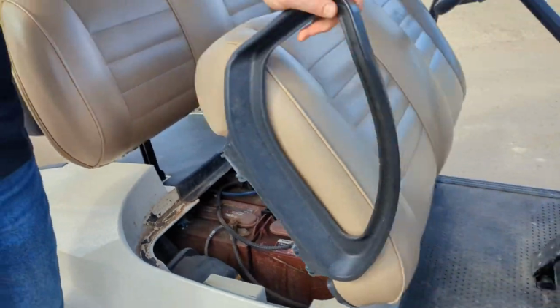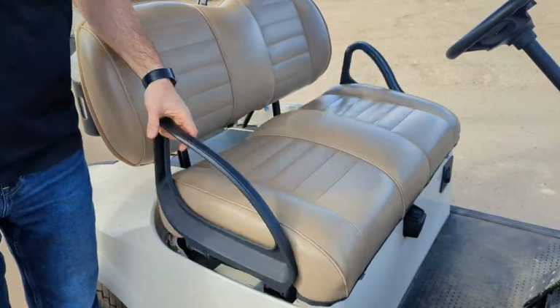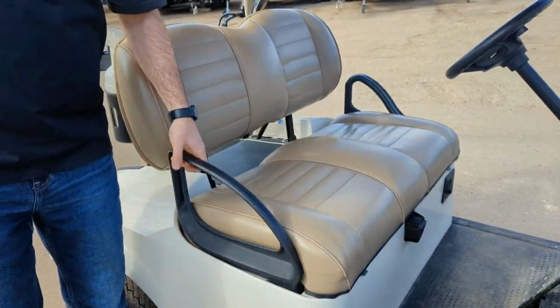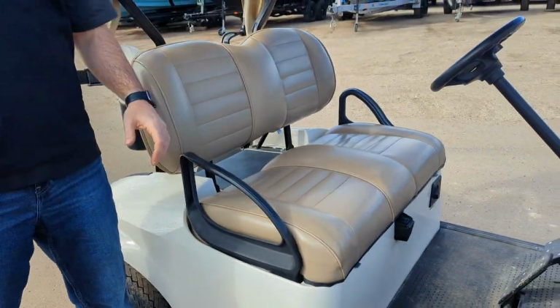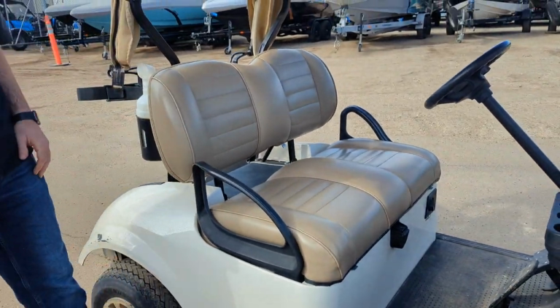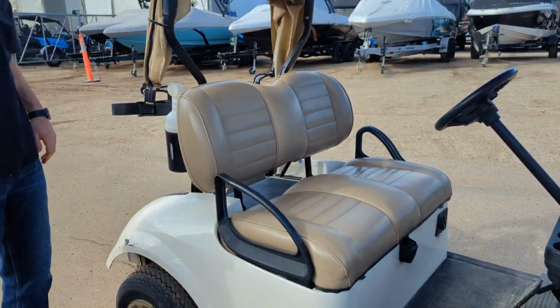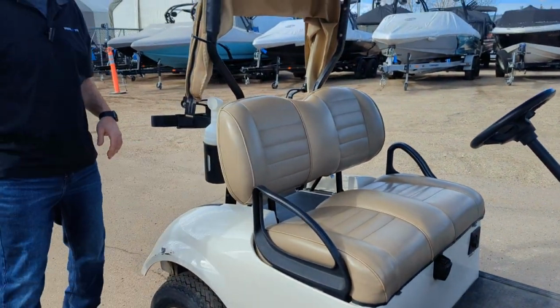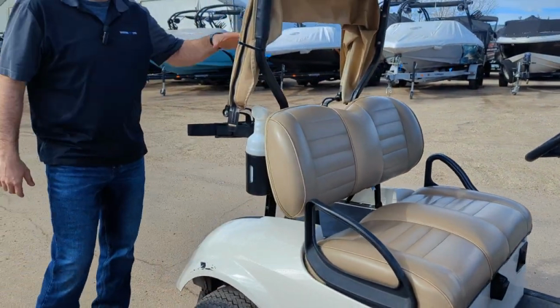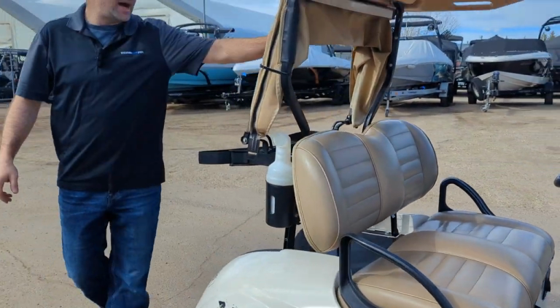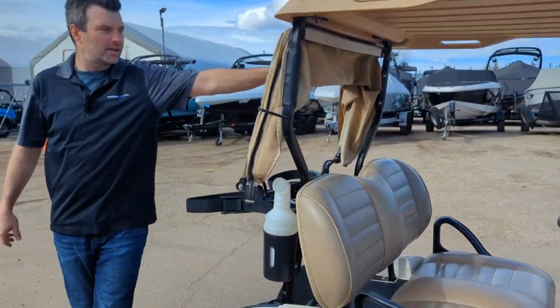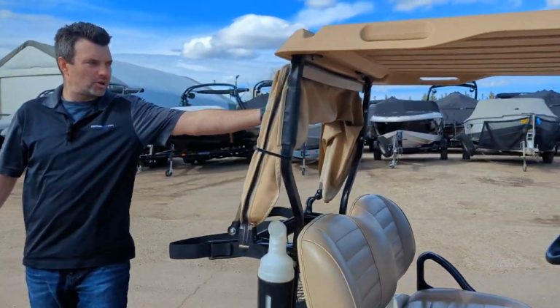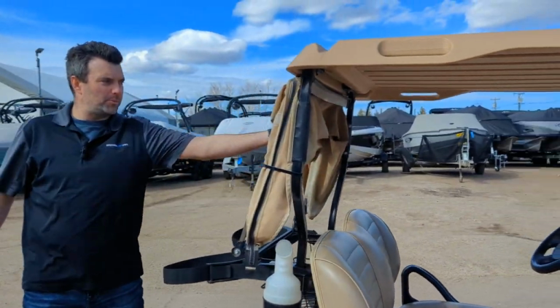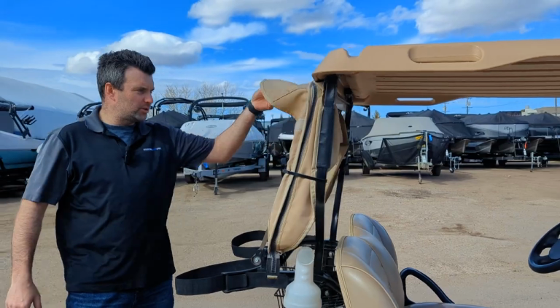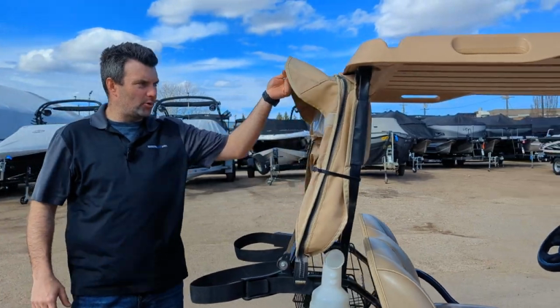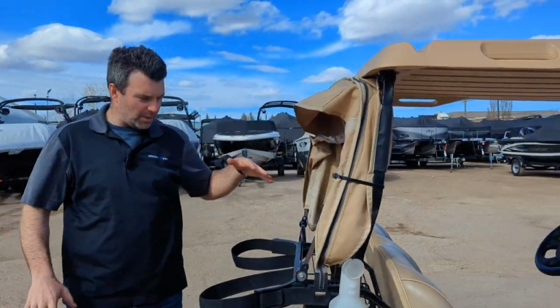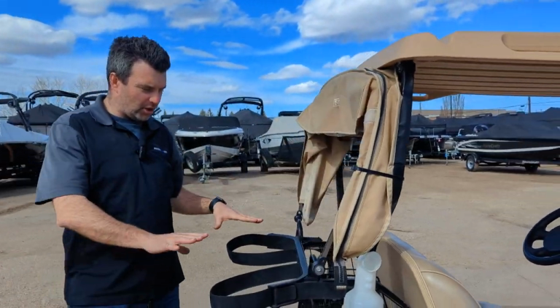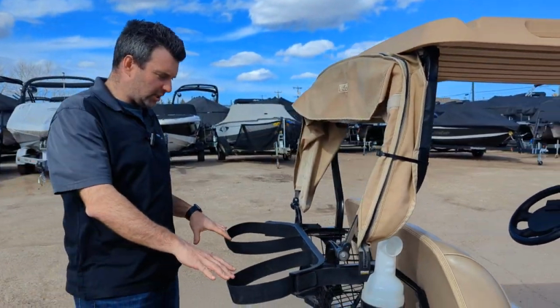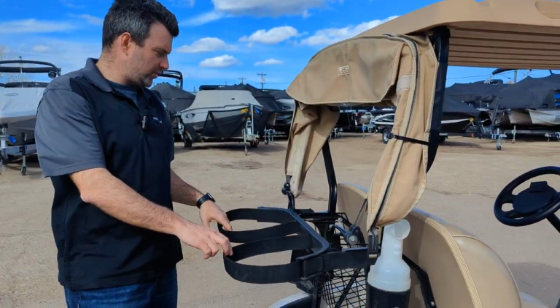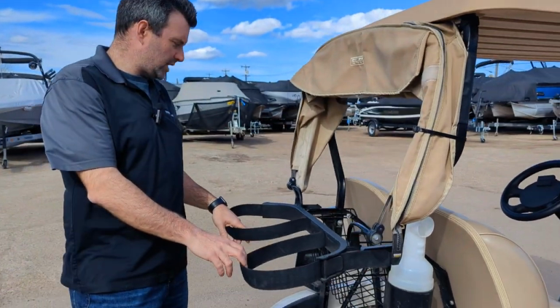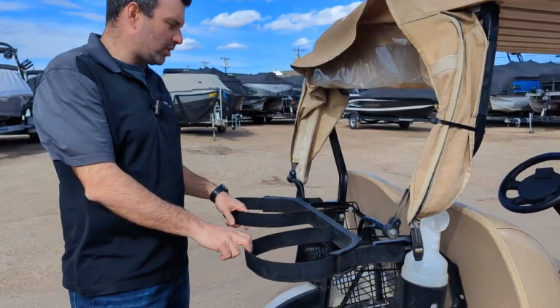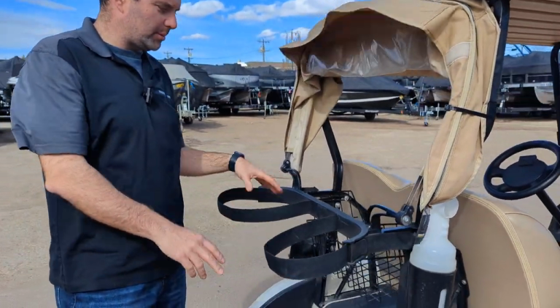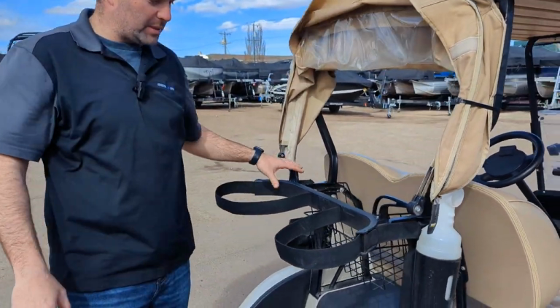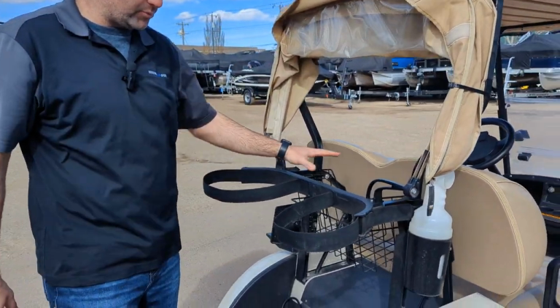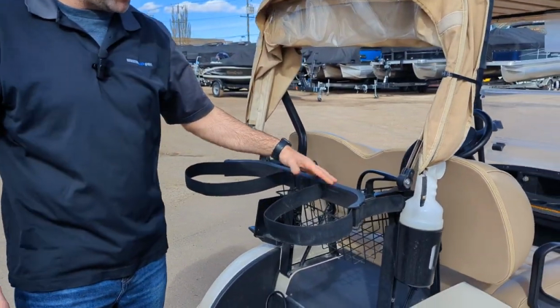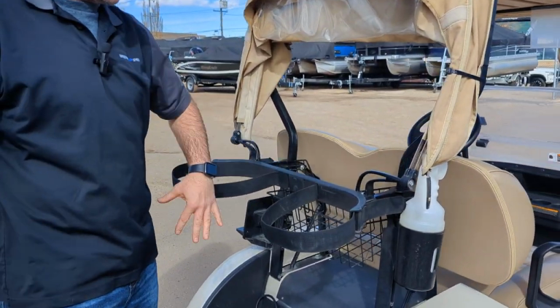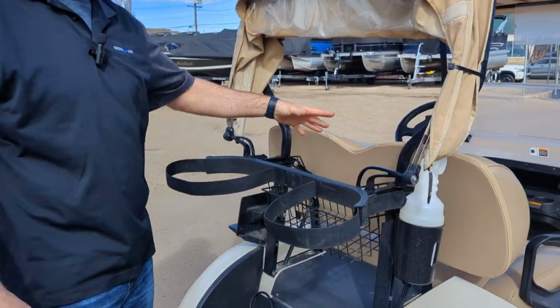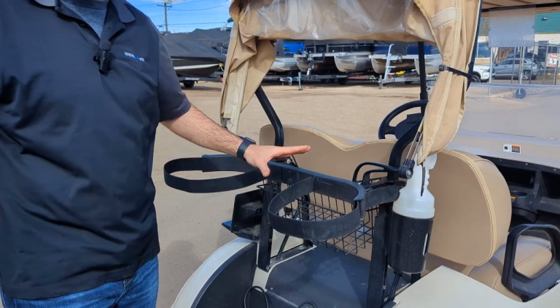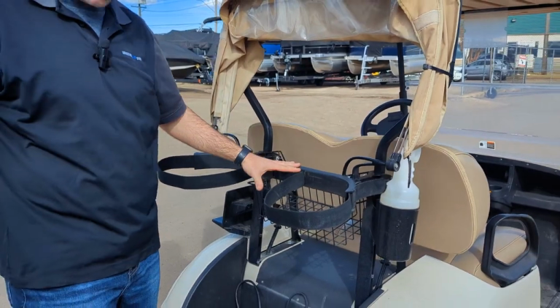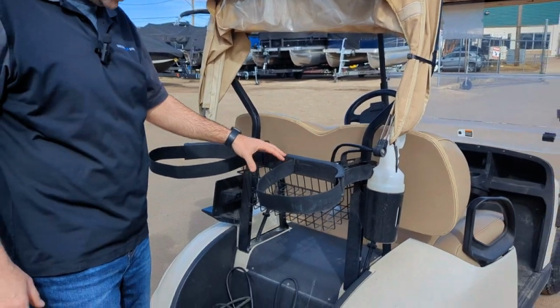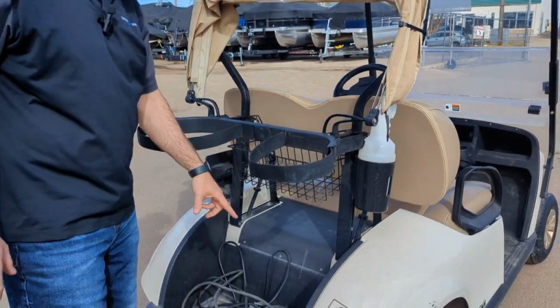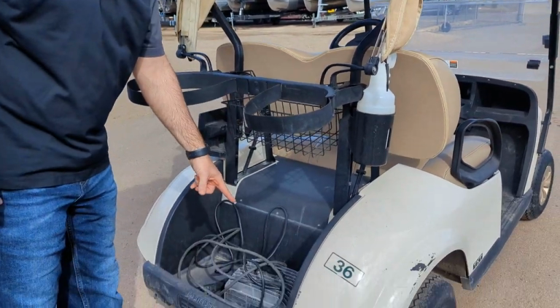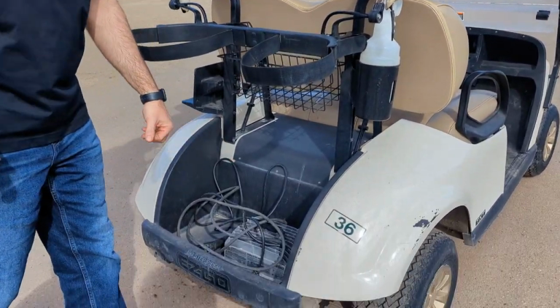It's got forward, neutral, and reverse. This back compartment goes down over top for golf clubs. People have improved these and added things like a back-to-back bench seat. The charger is right there as well.